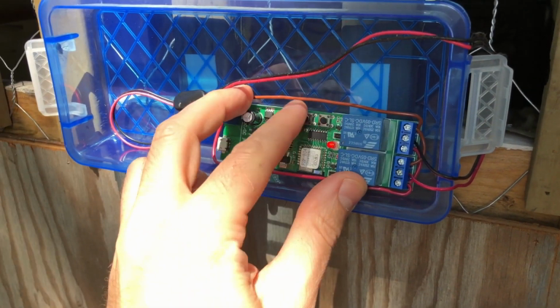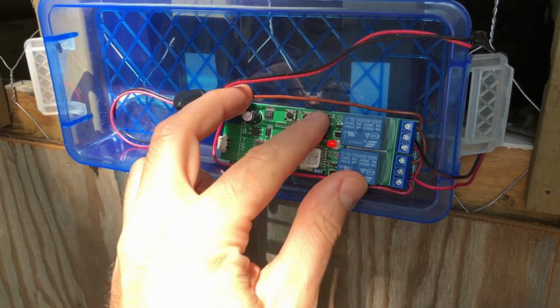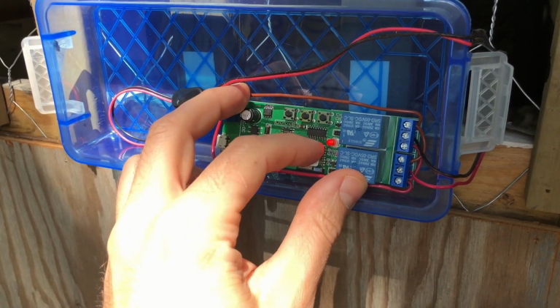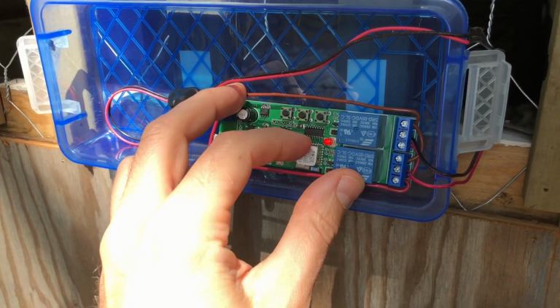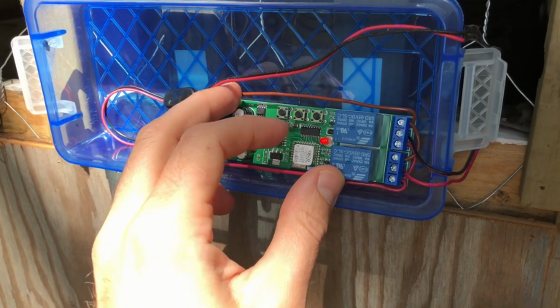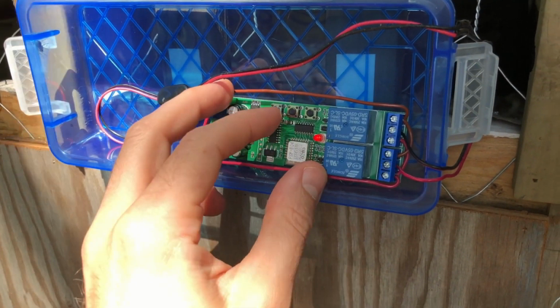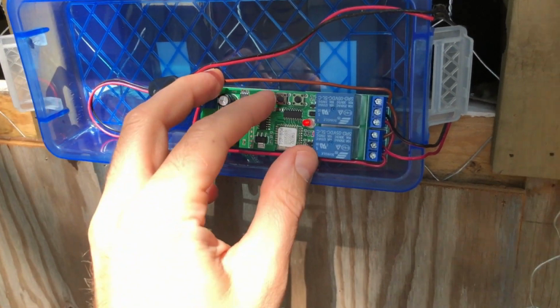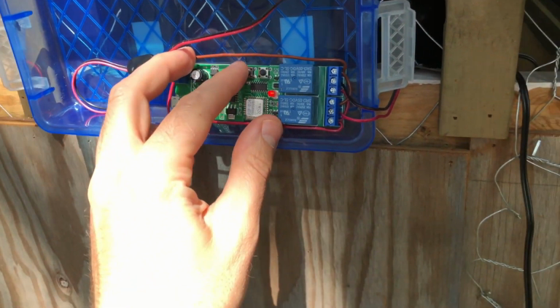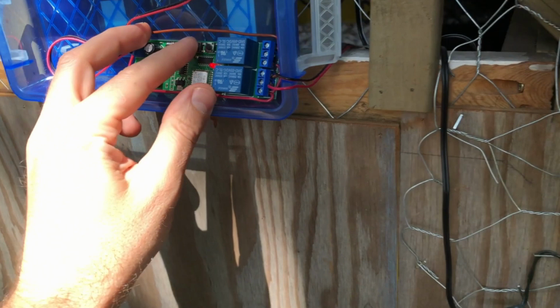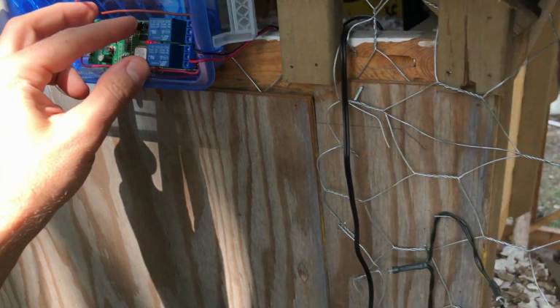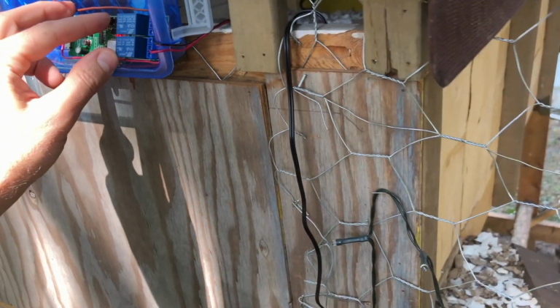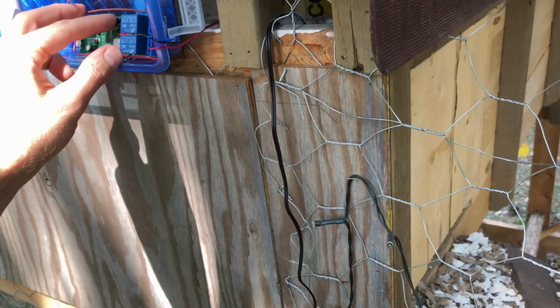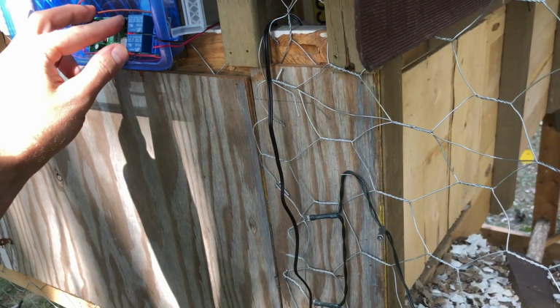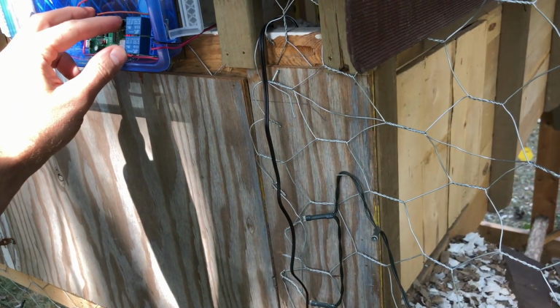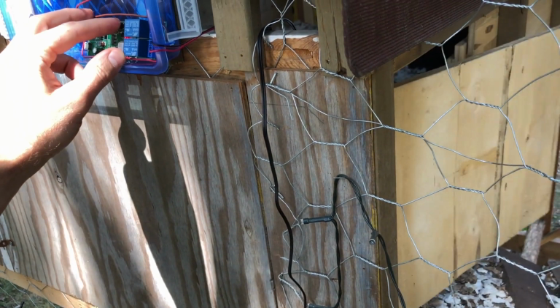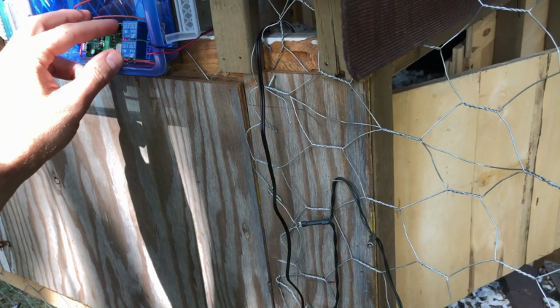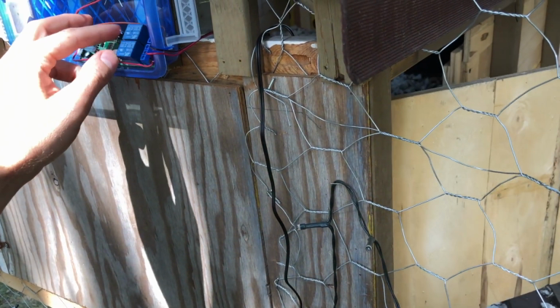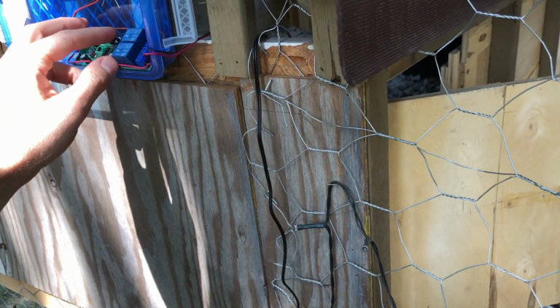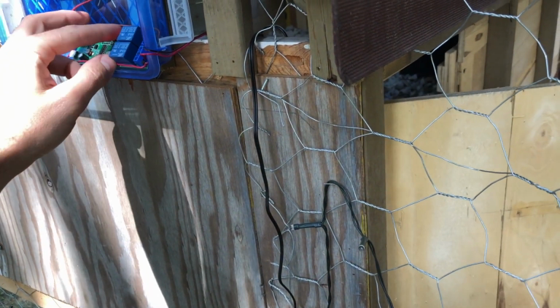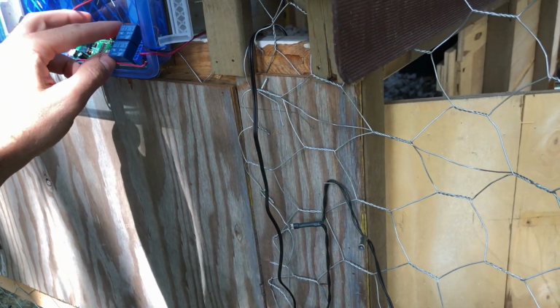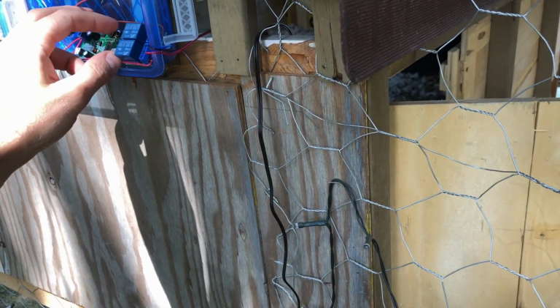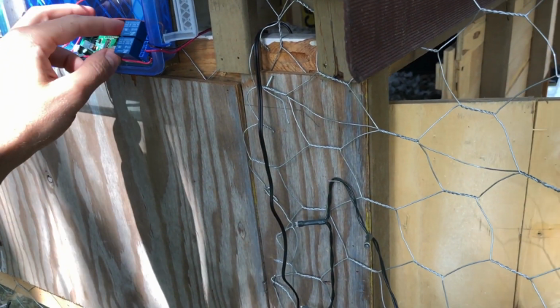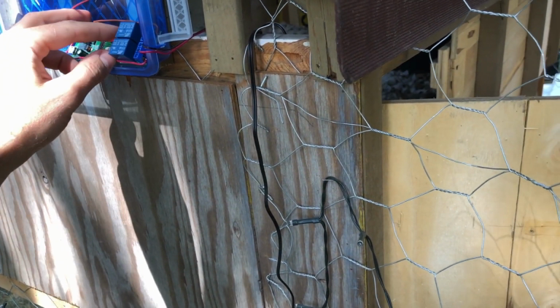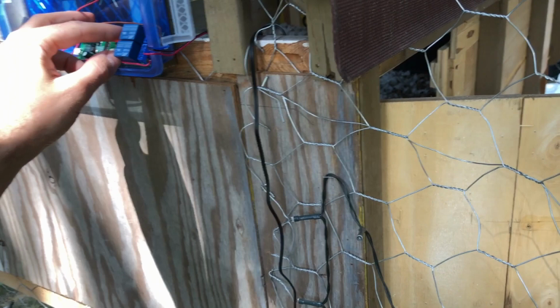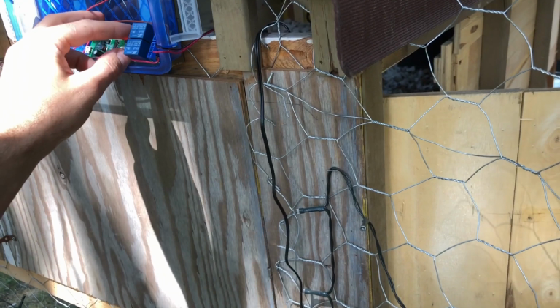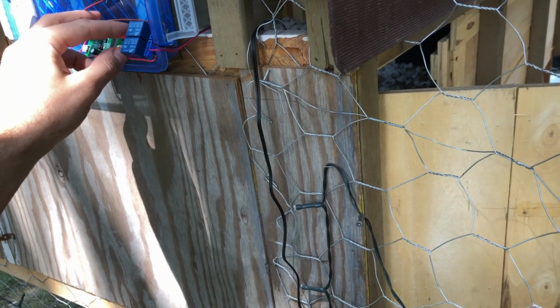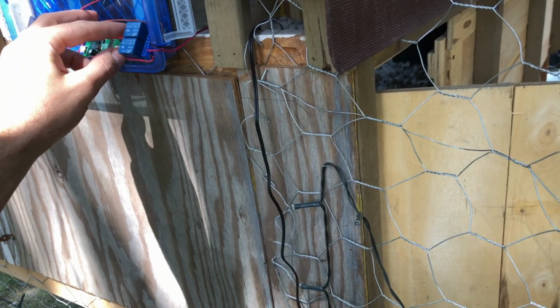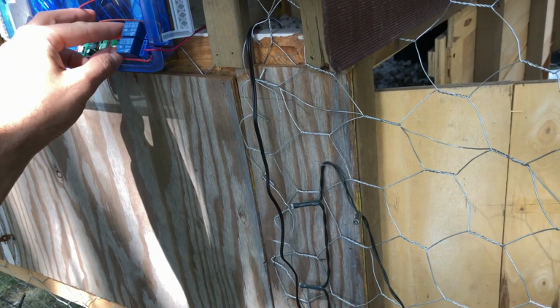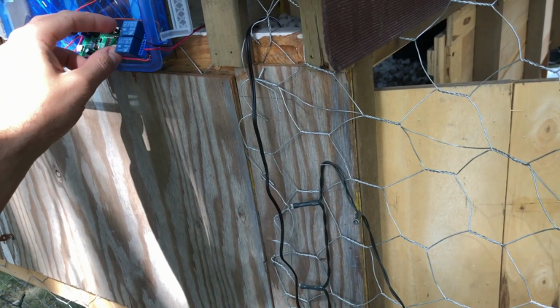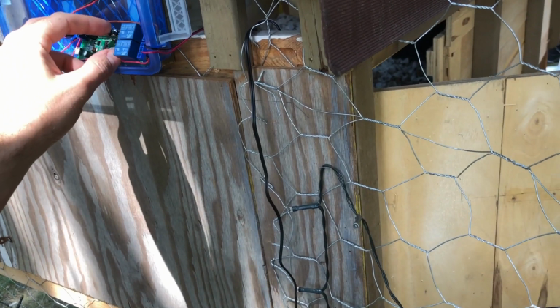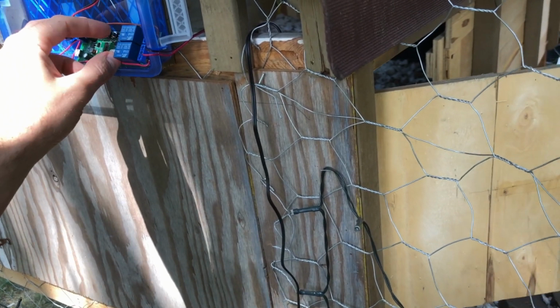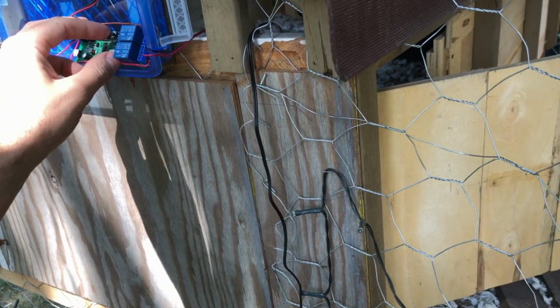The cool thing about this too is that there are a couple of buttons up top here that can be used to manually control the door. Should Wi-Fi drop off, as long as there's power to the board, you can still open and close the door.